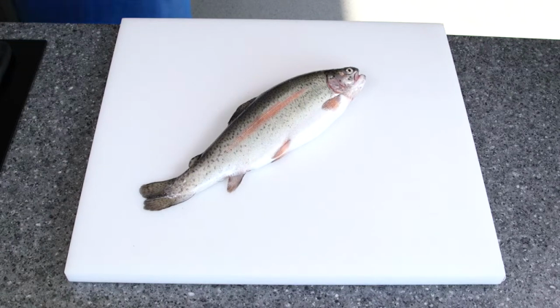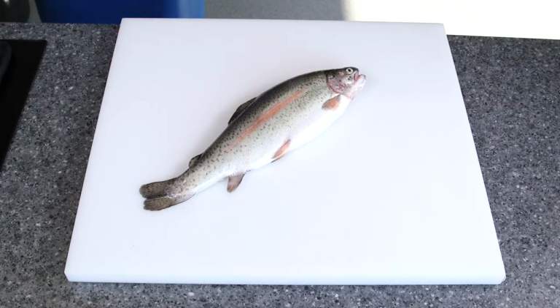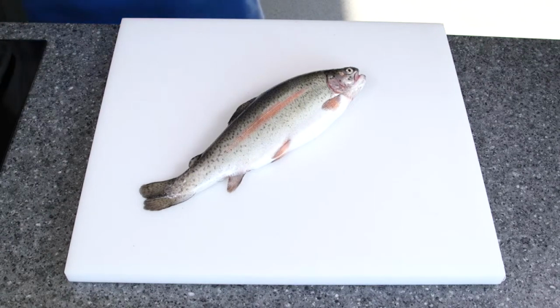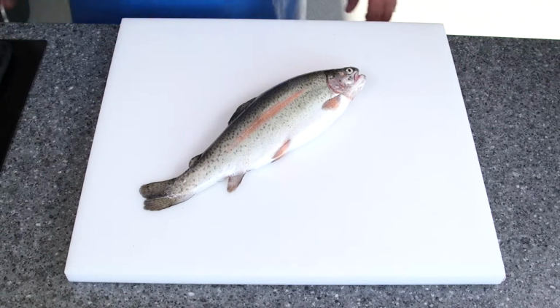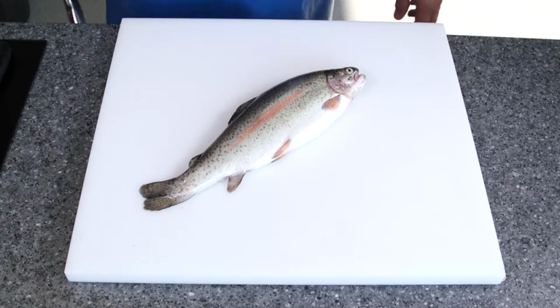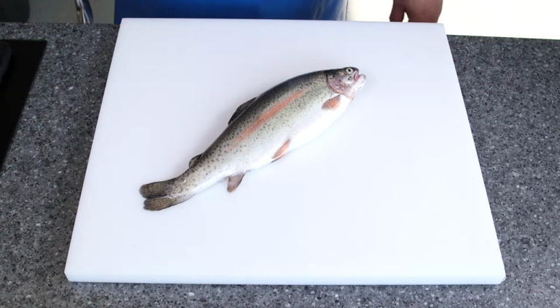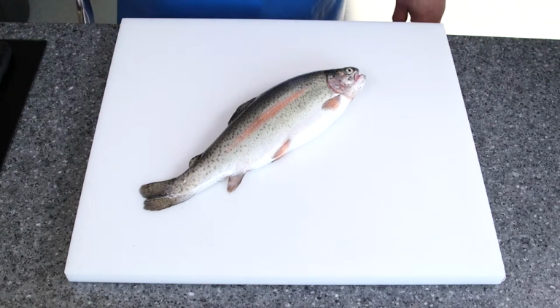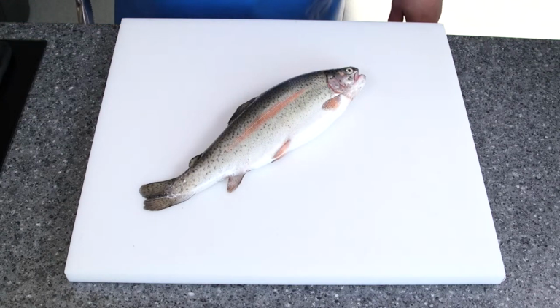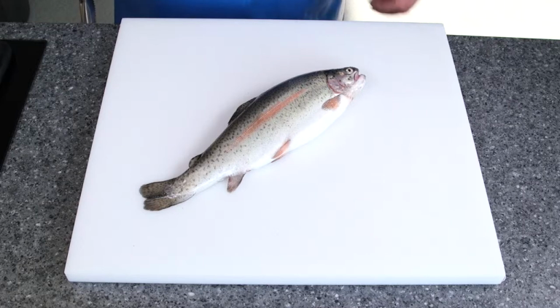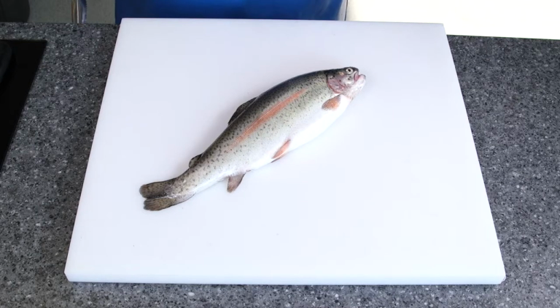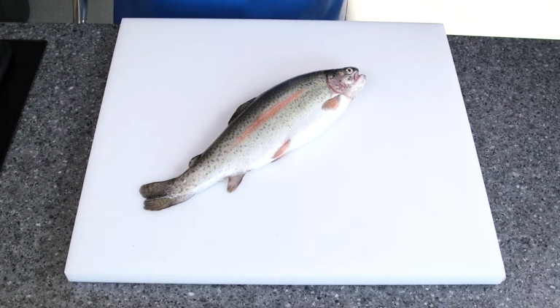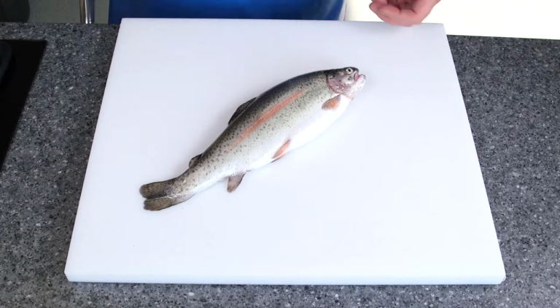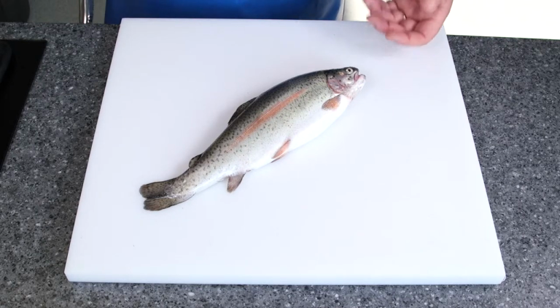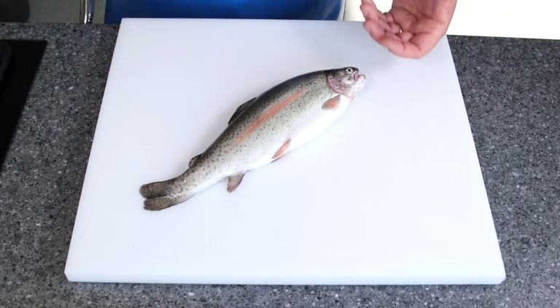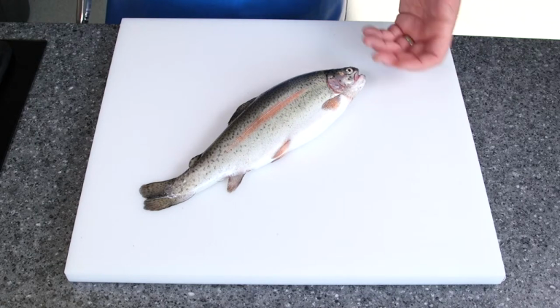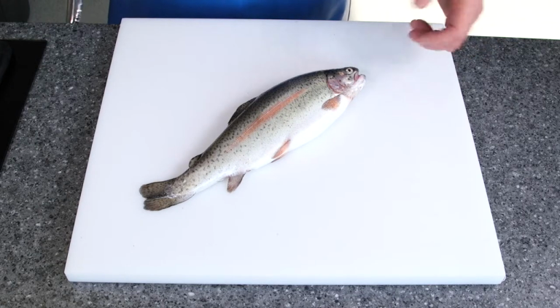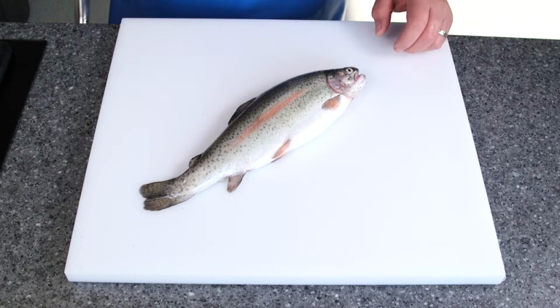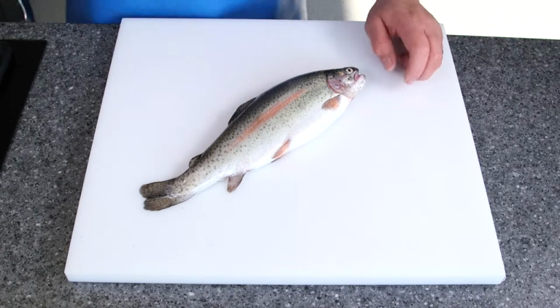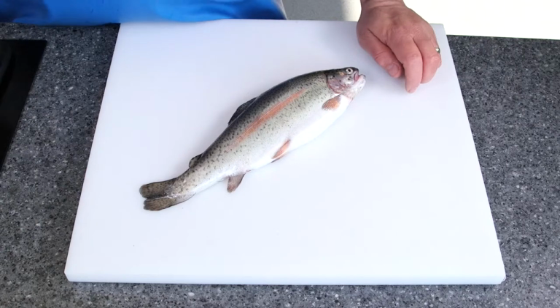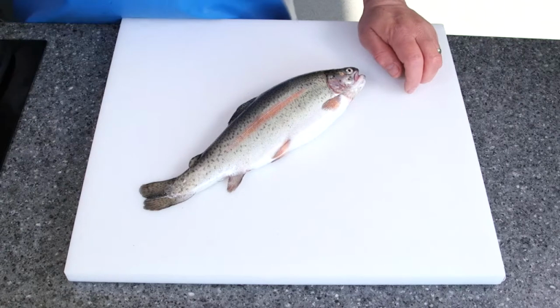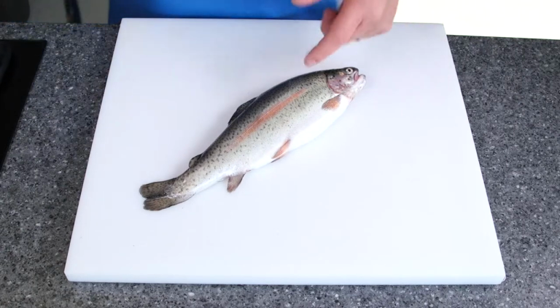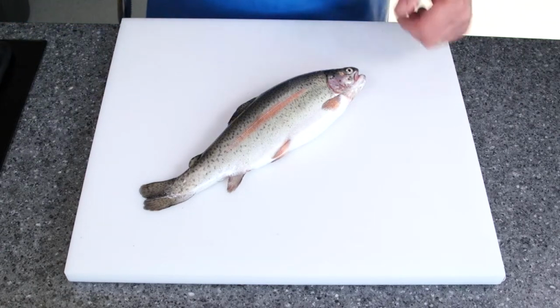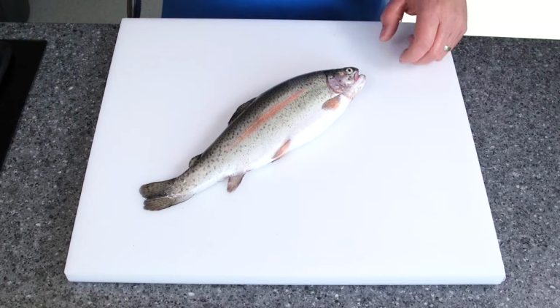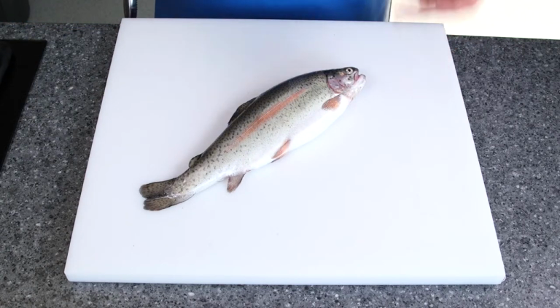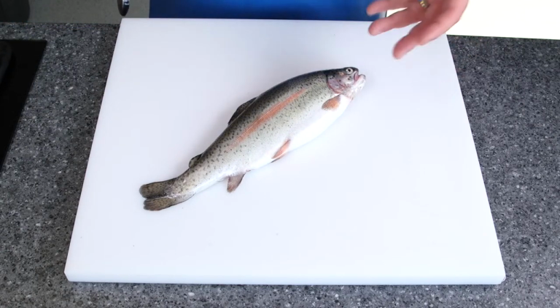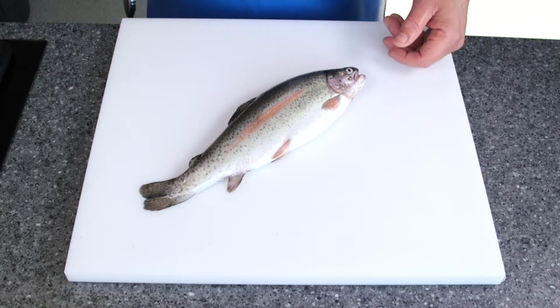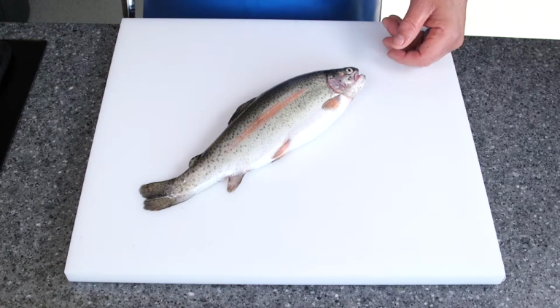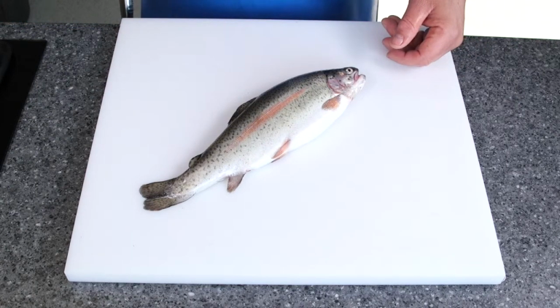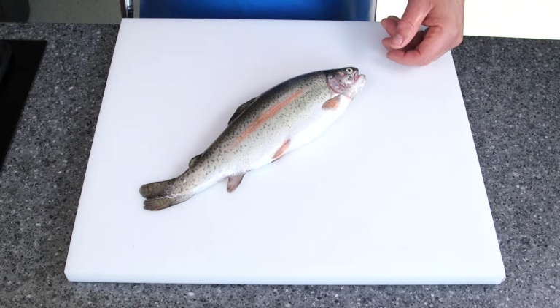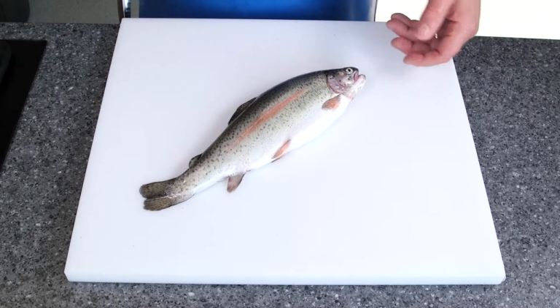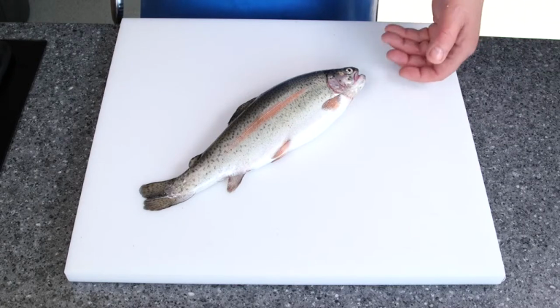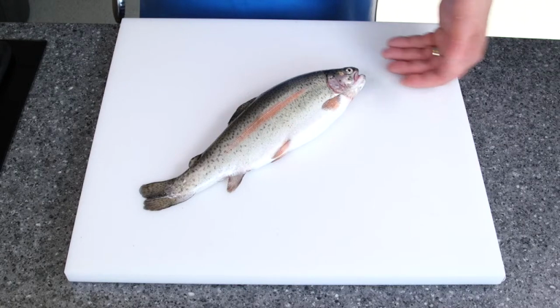Okay guys, so this session we're going to be canoeing a trout. The first process we need to do is remove the scales, and the sharp-eyed amongst you would notice that this has already been descaled. However, I'm going to show you the process that we use to remove the scales.